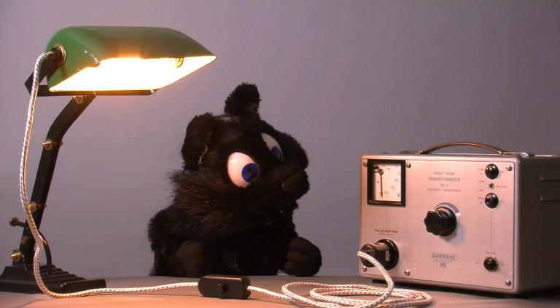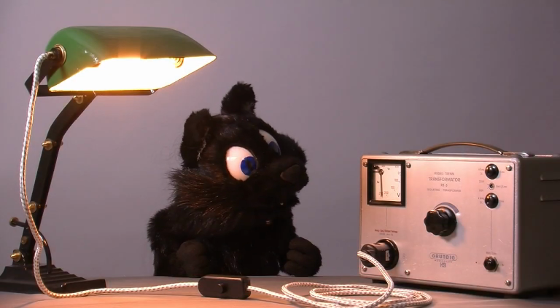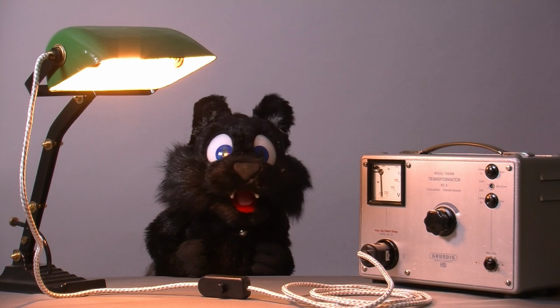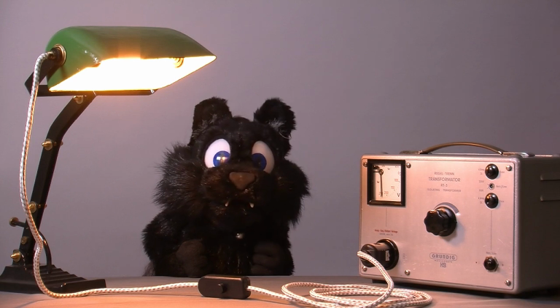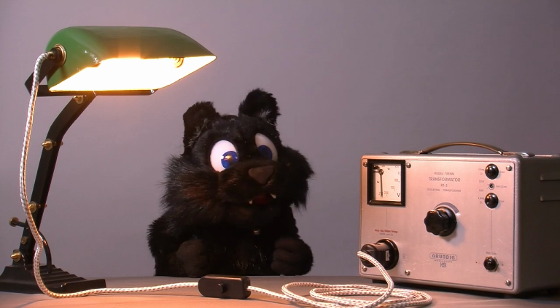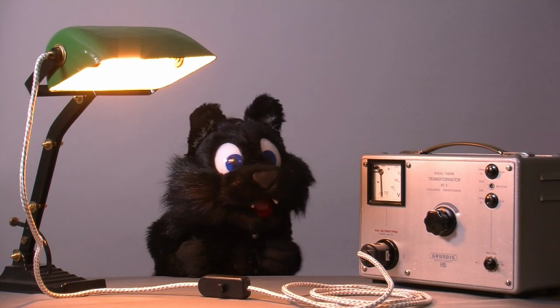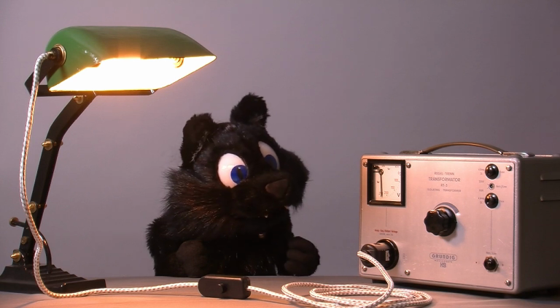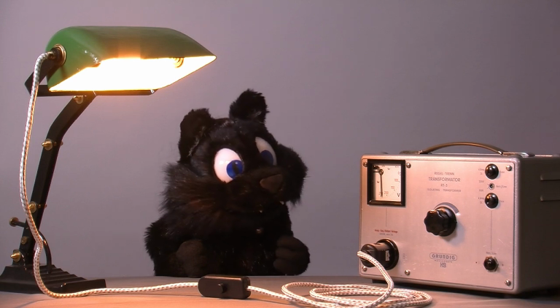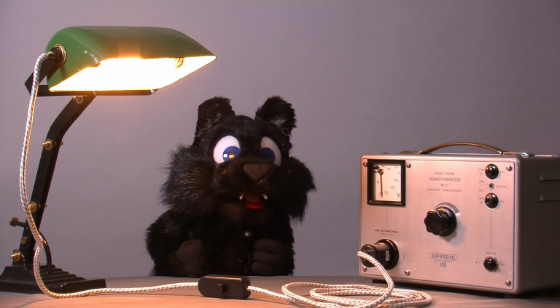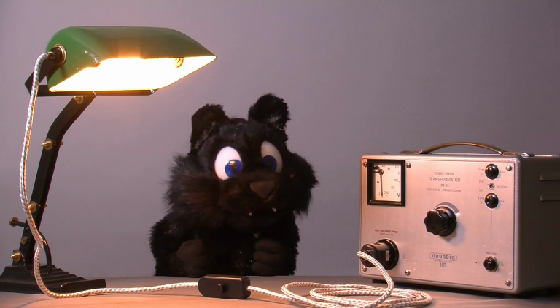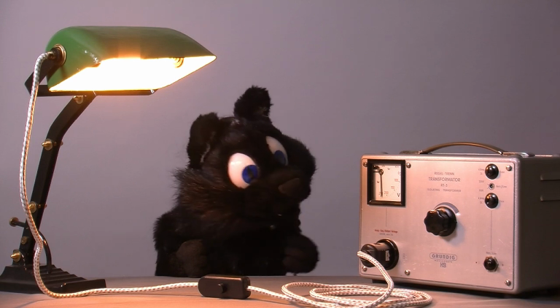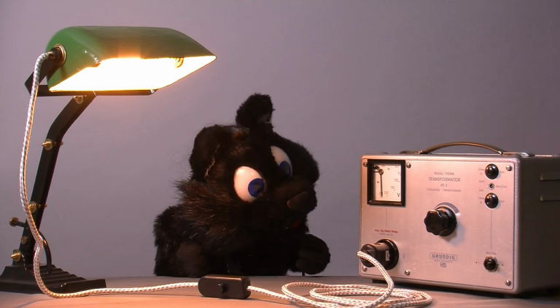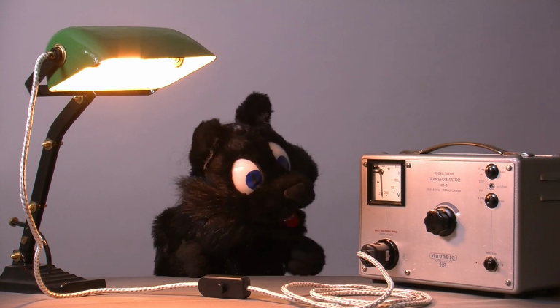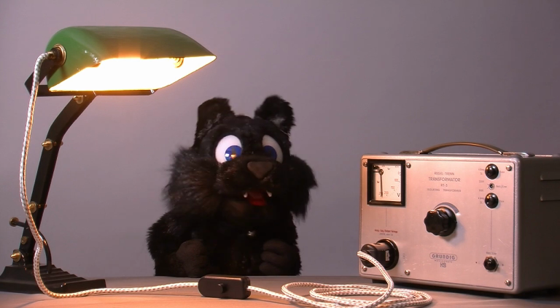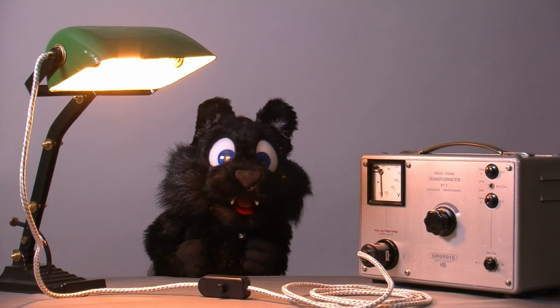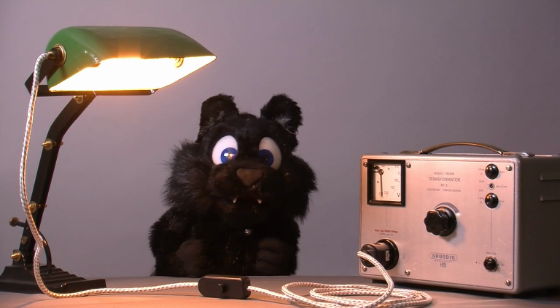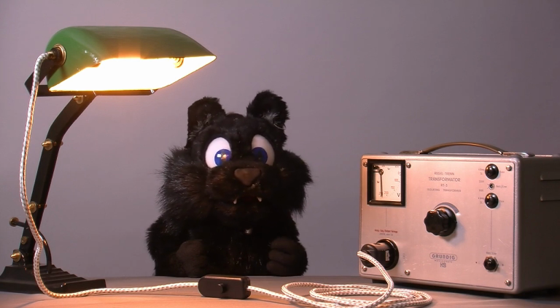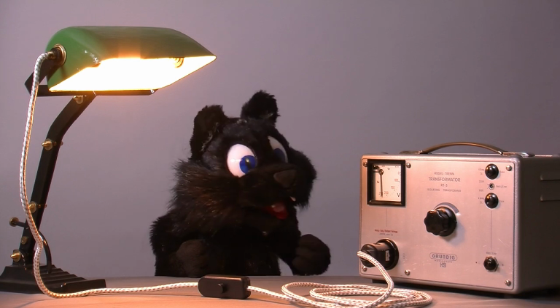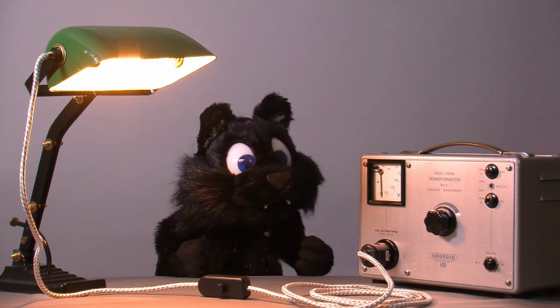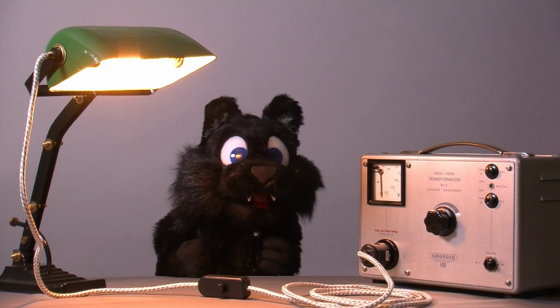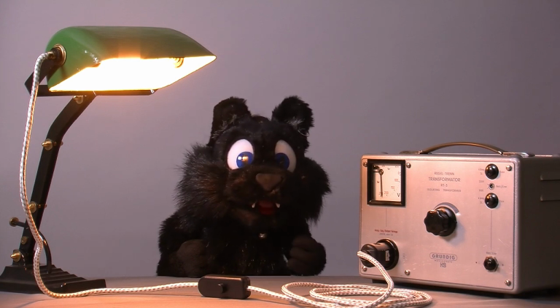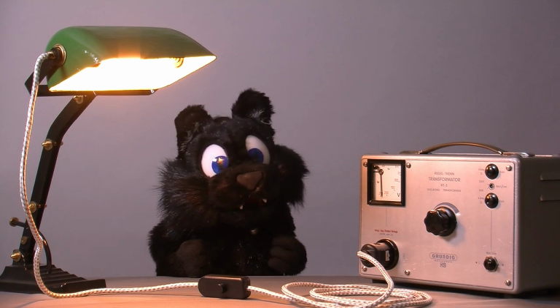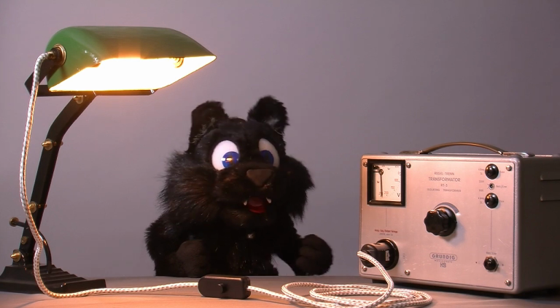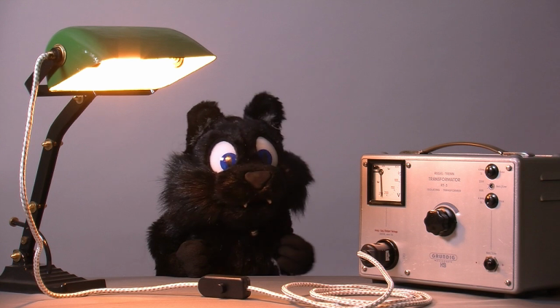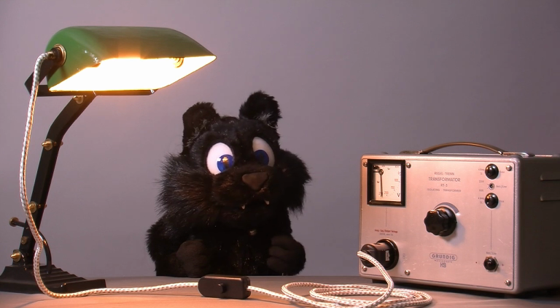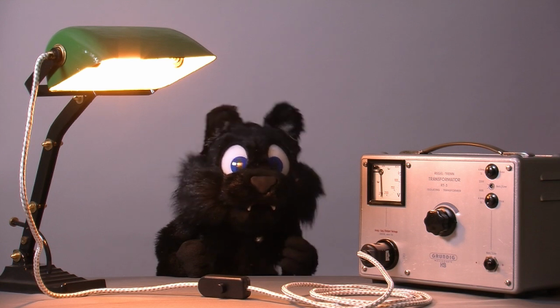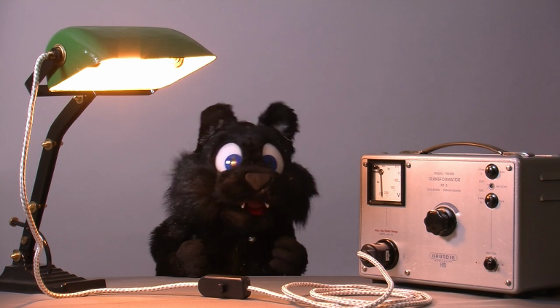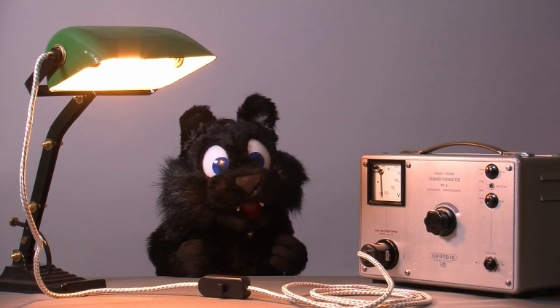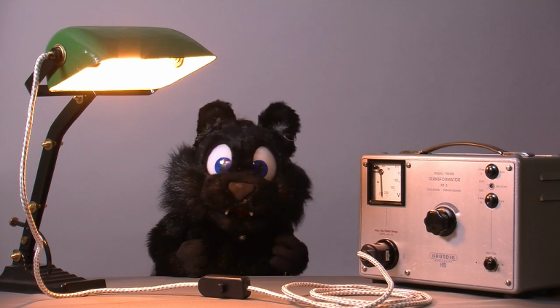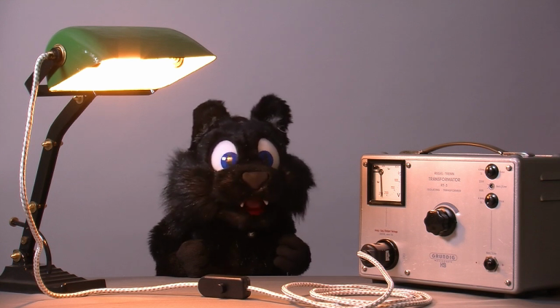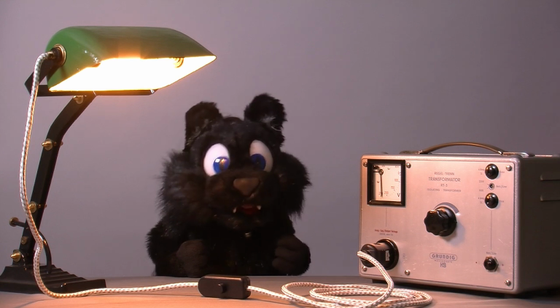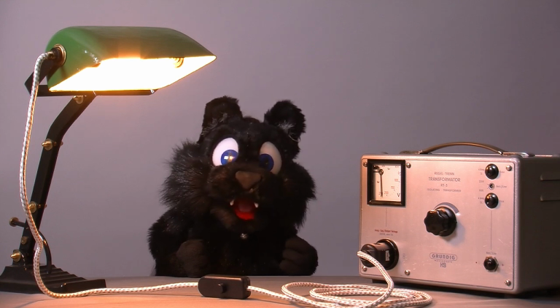So, what do you think? Did it clean up okay? The faceplate still has a few blemishes, but since the print is fine, I think that anything I do would just make it worse. Besides, you can only see them from the correct angle.